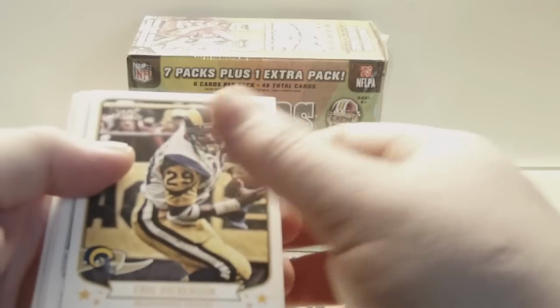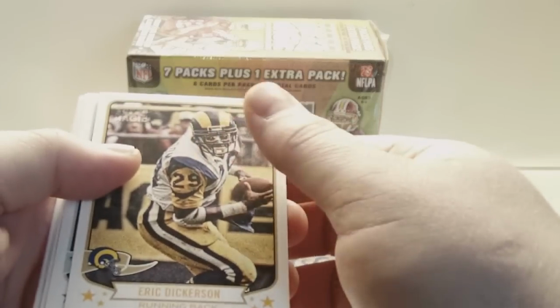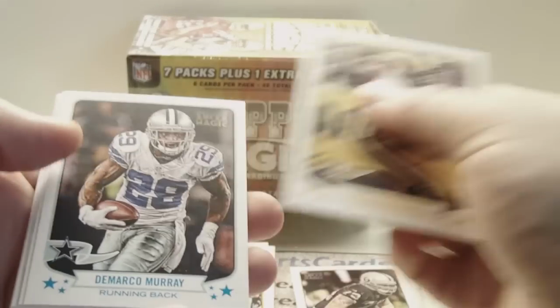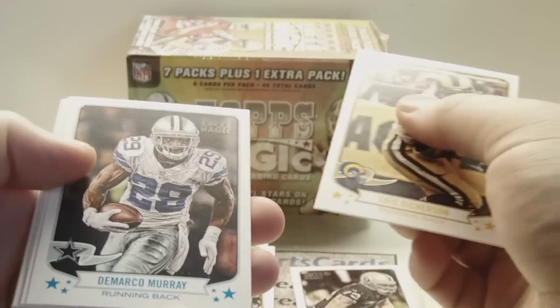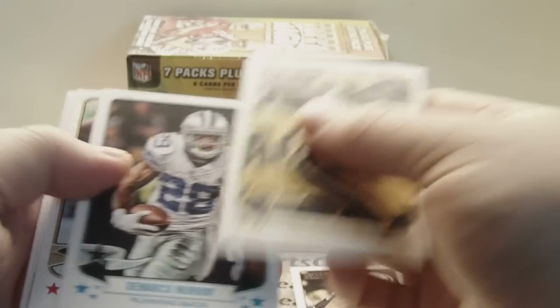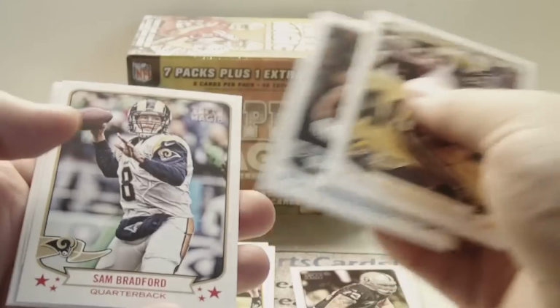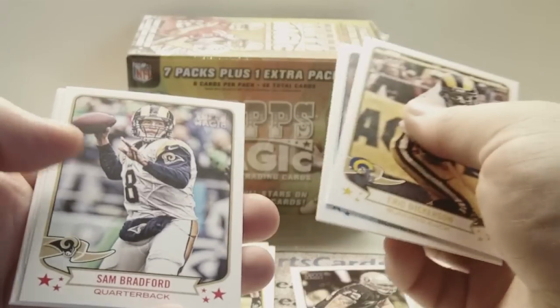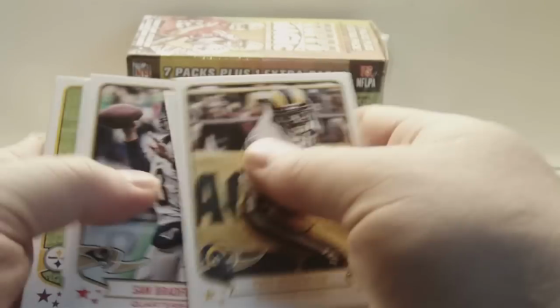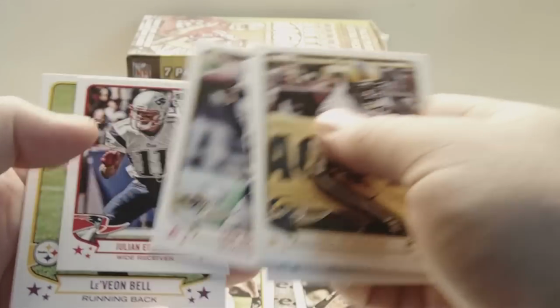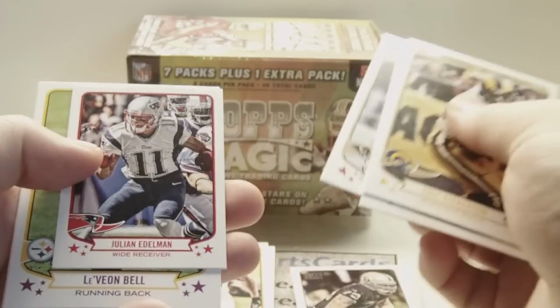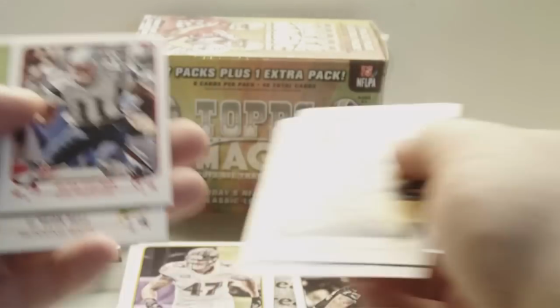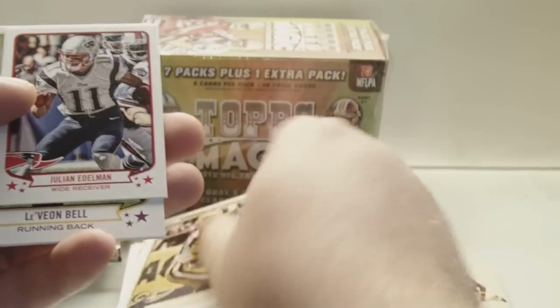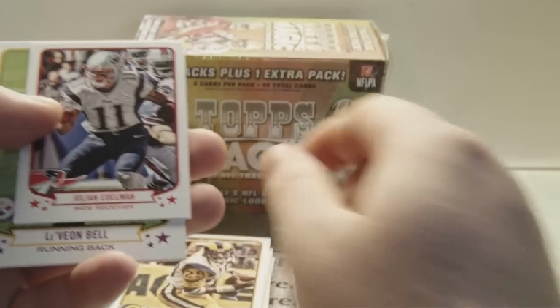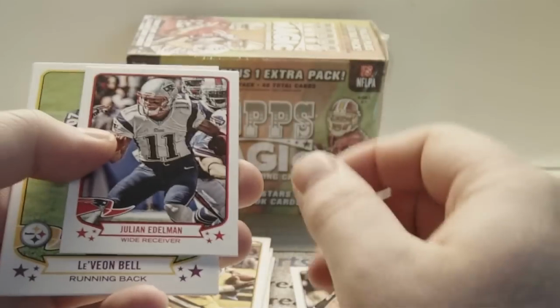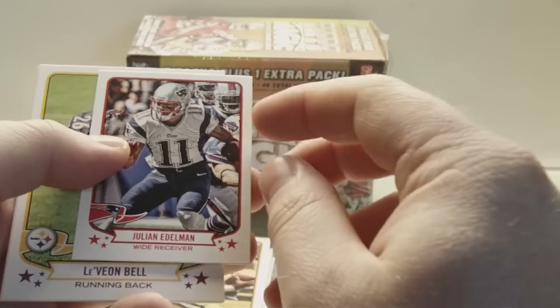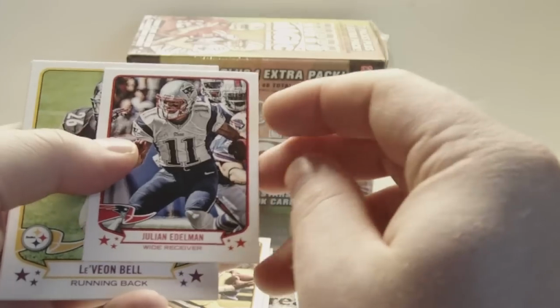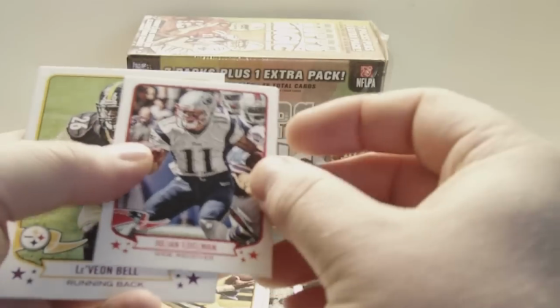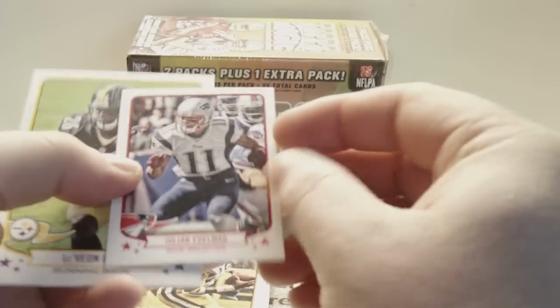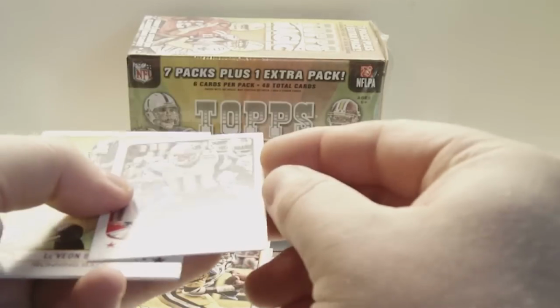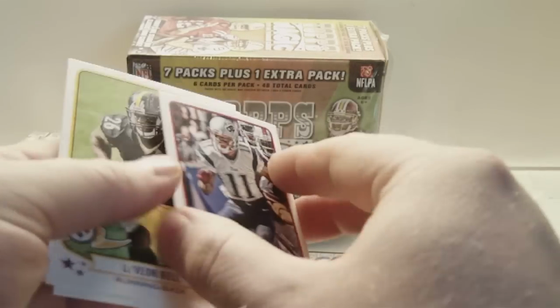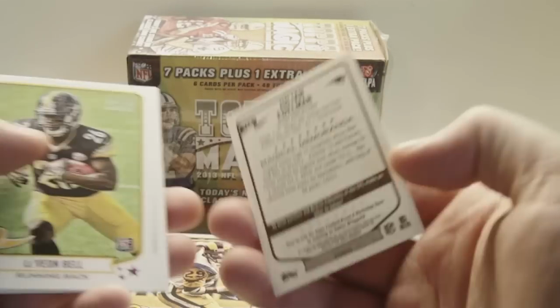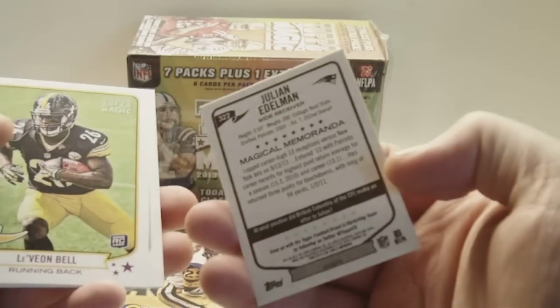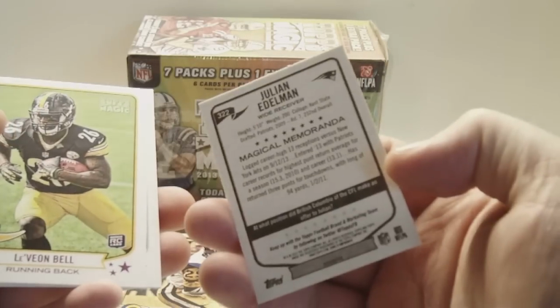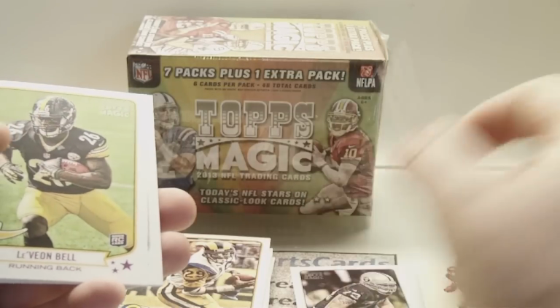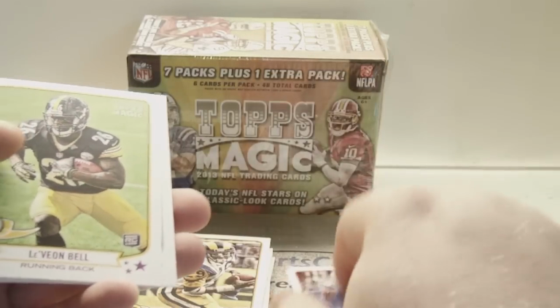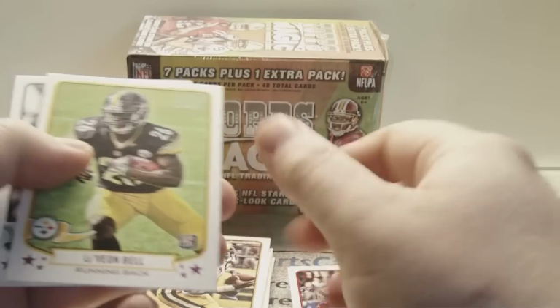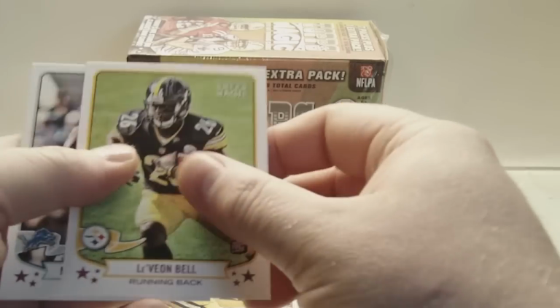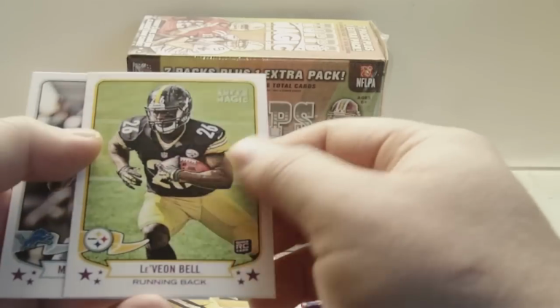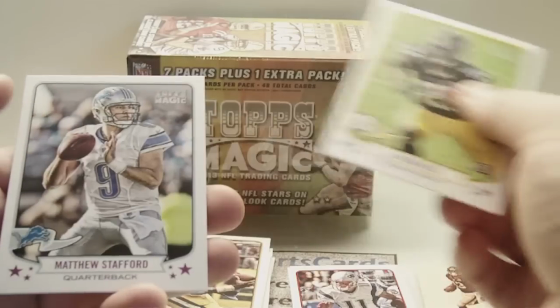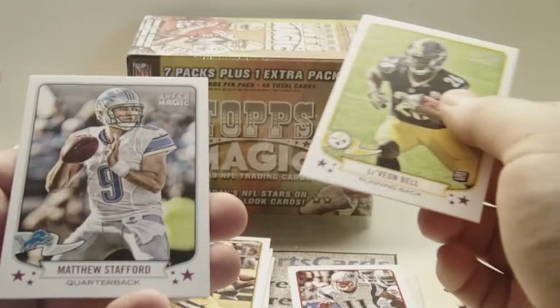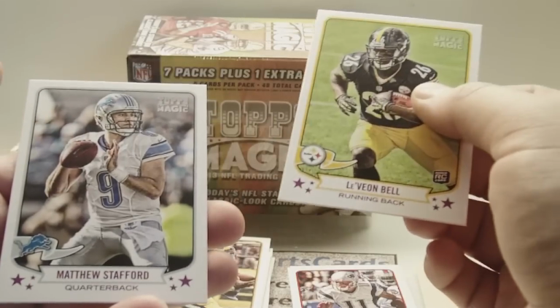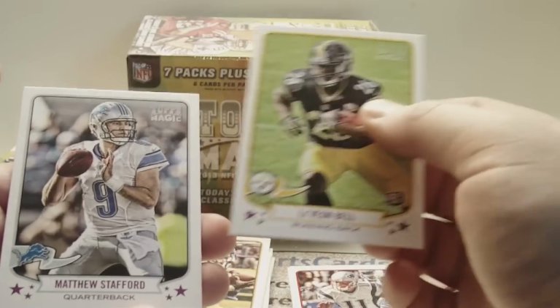Eric Dickerson, DeMarco Murray, Sam Bradford. Mini of Julian Edelman, Le'Veon Bell Rookie, and Matthew Stafford.